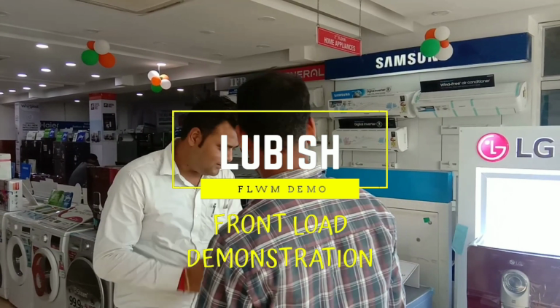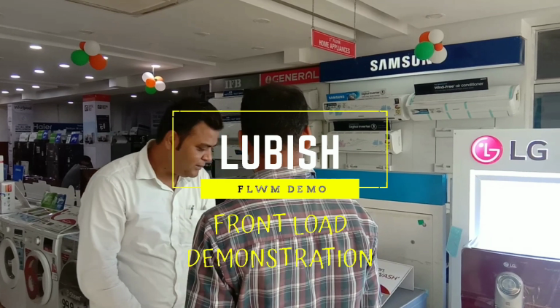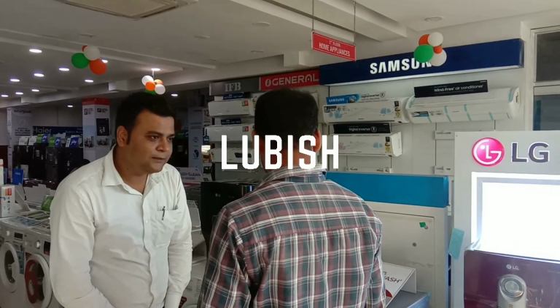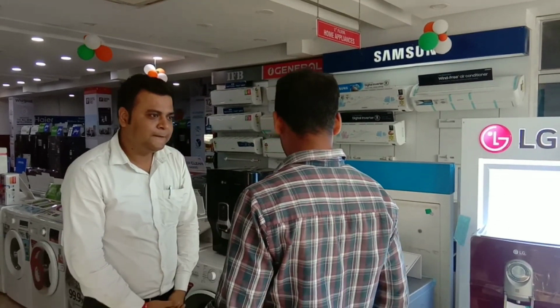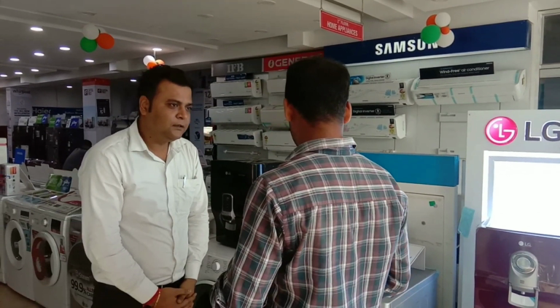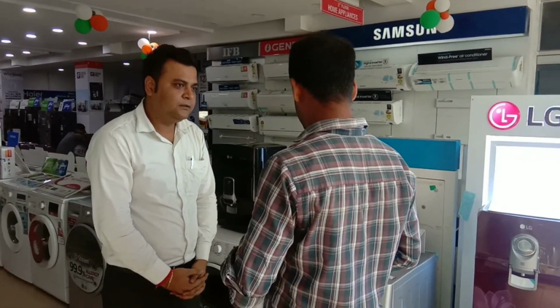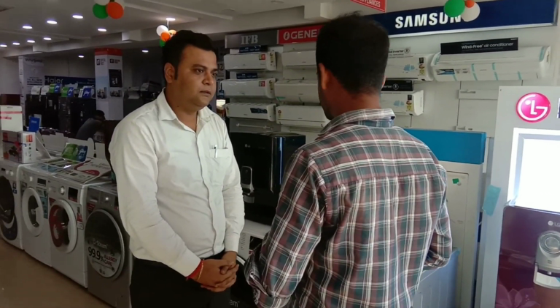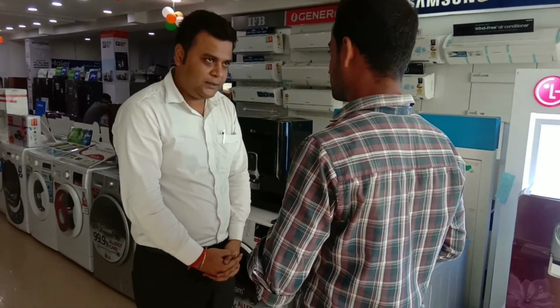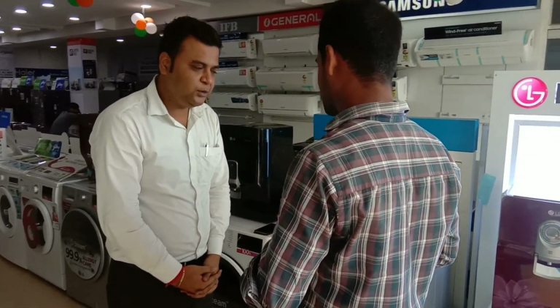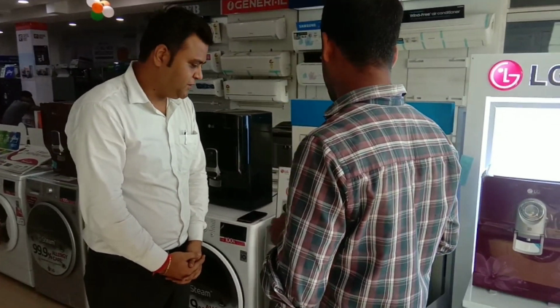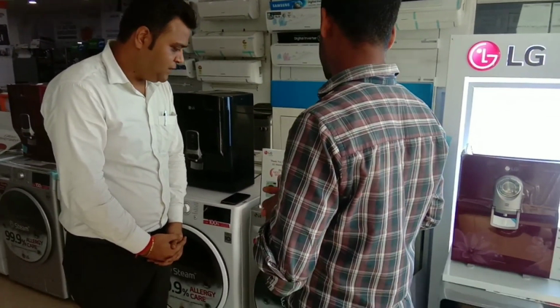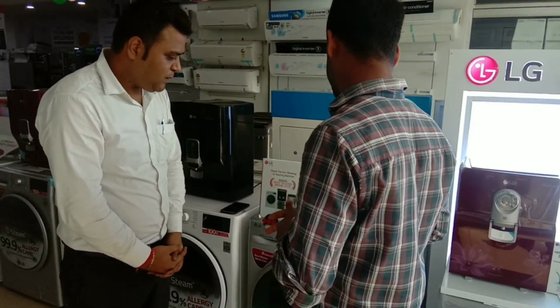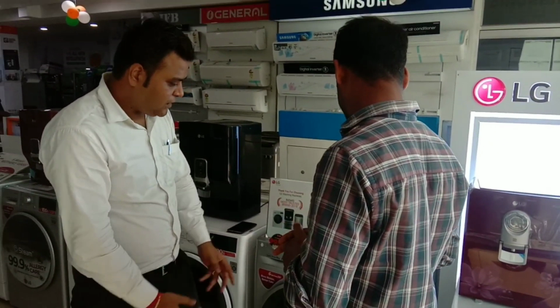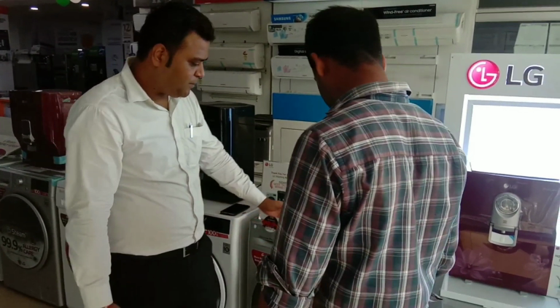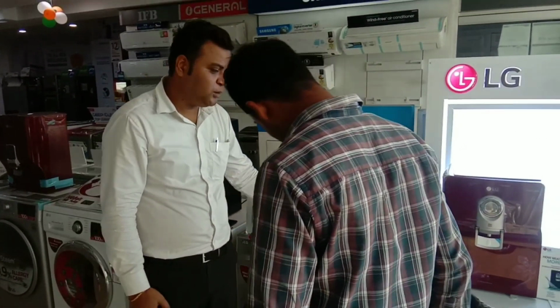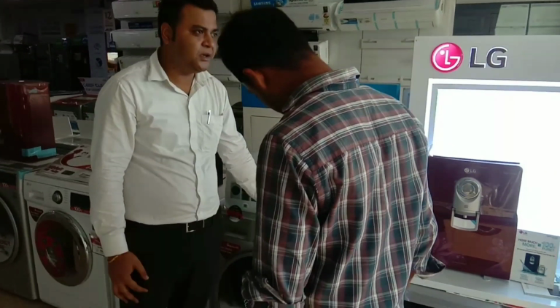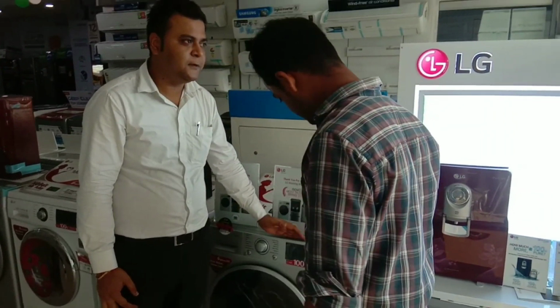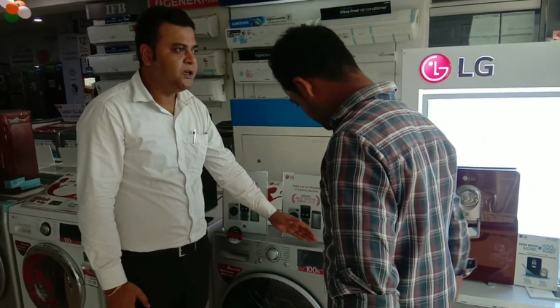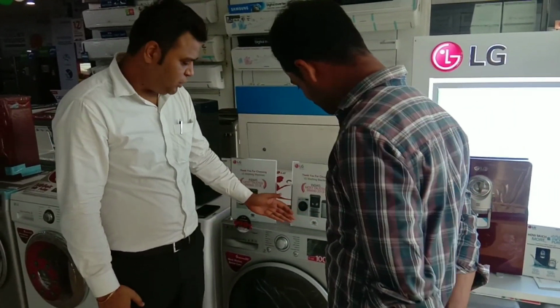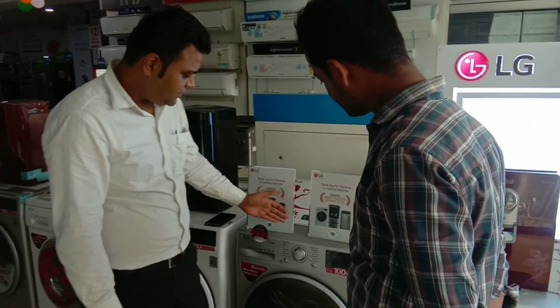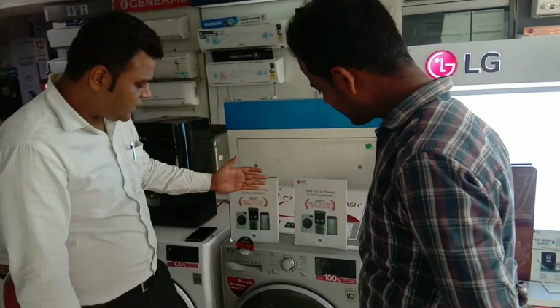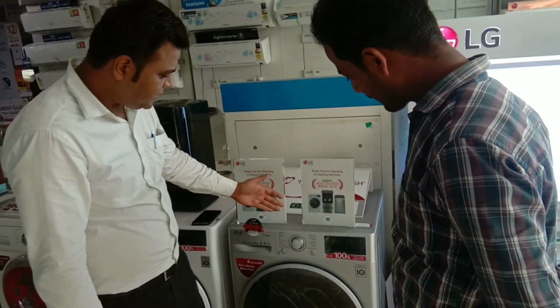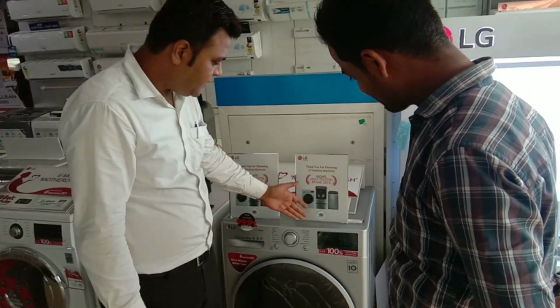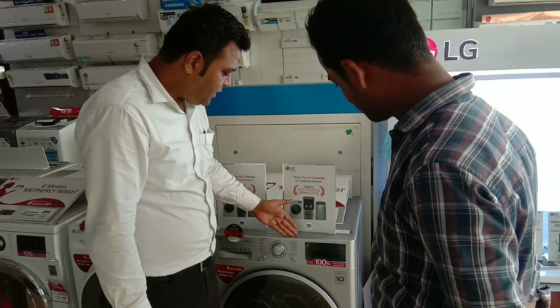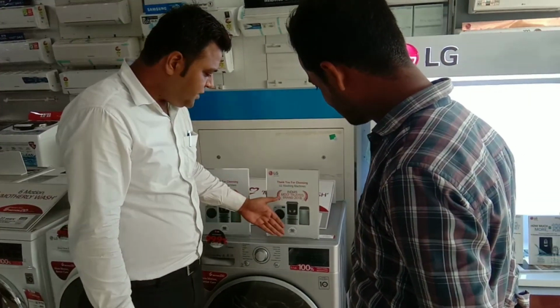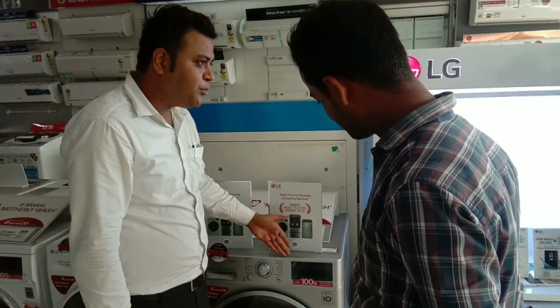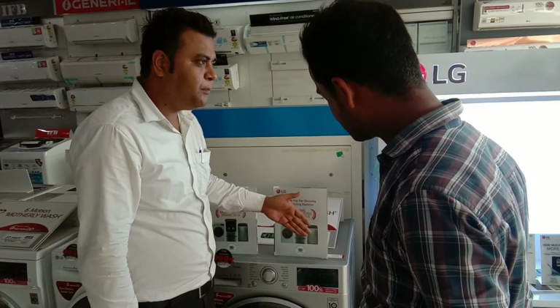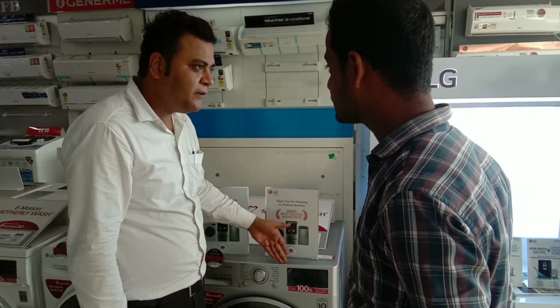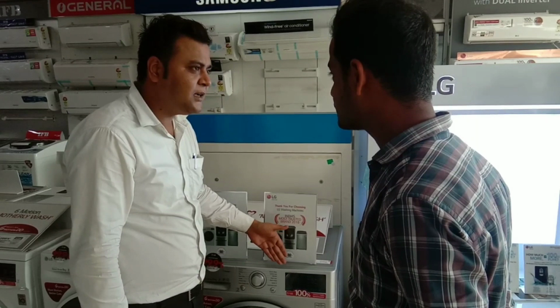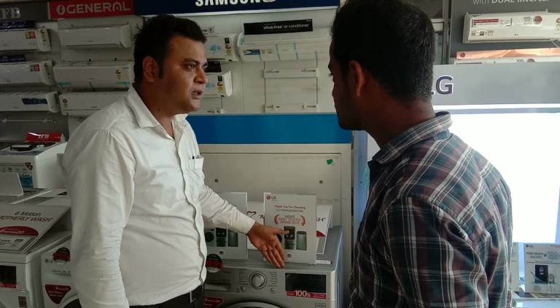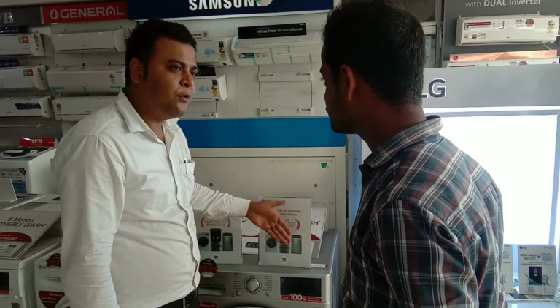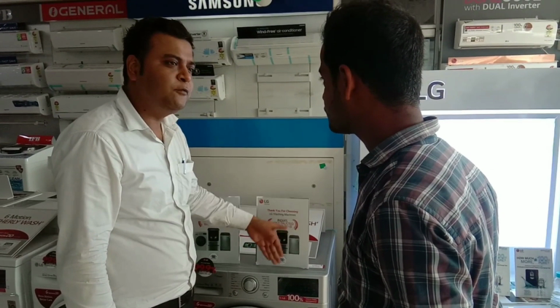I will show you the best washing machine in the industry. The most important thing about this washing machine is to give you a hygienic wash.